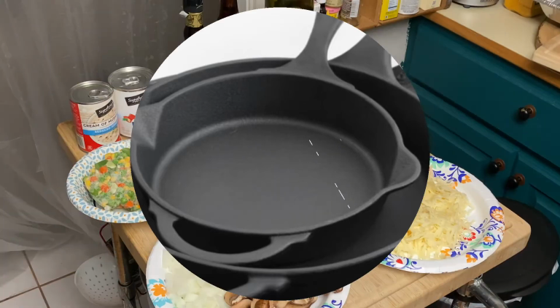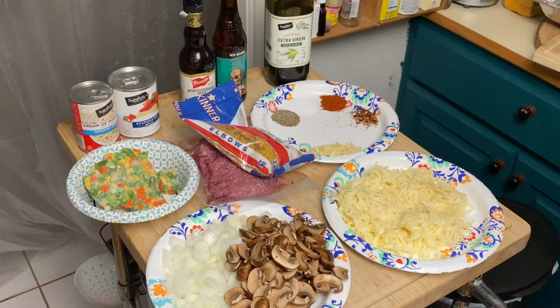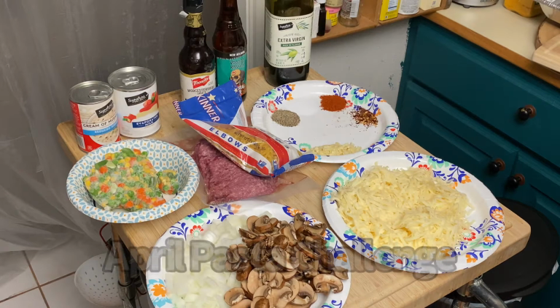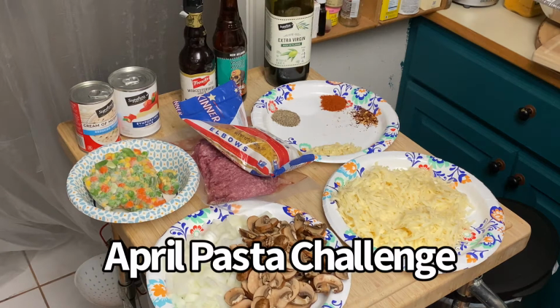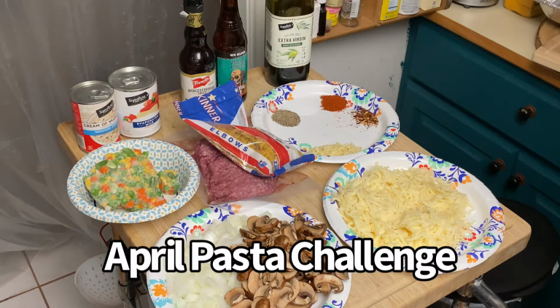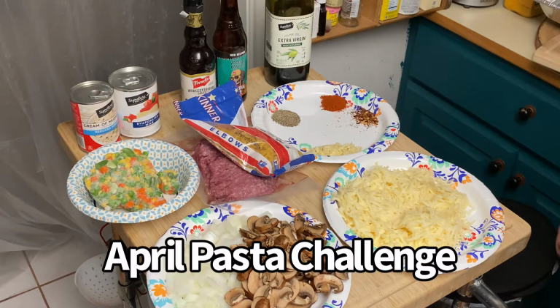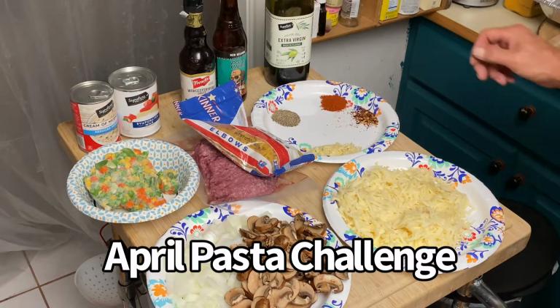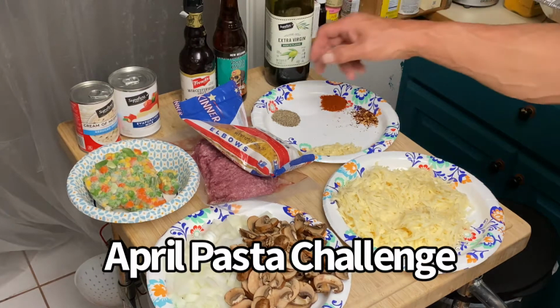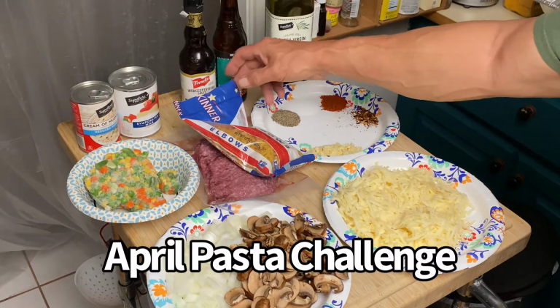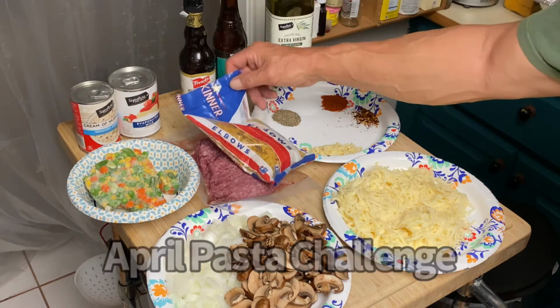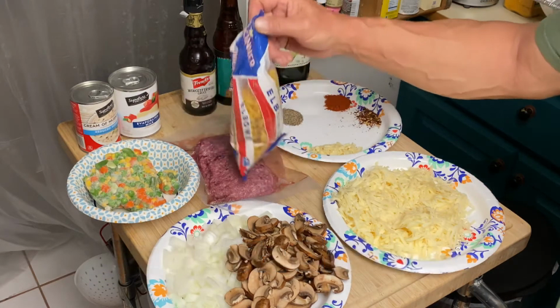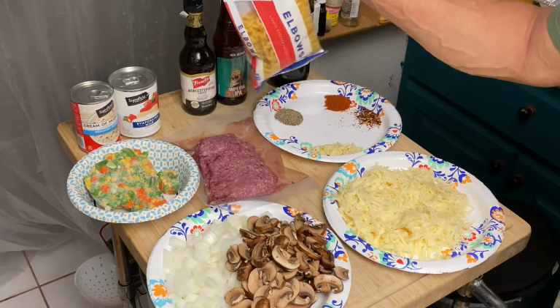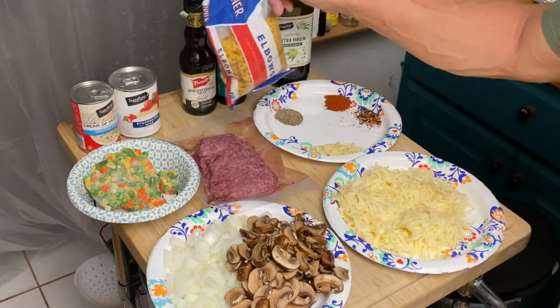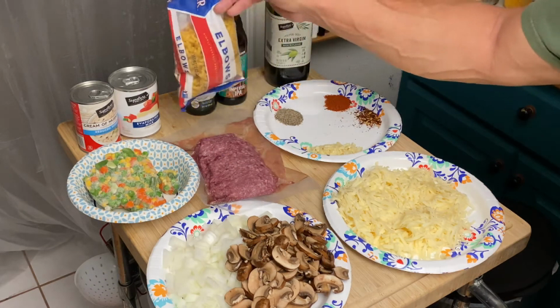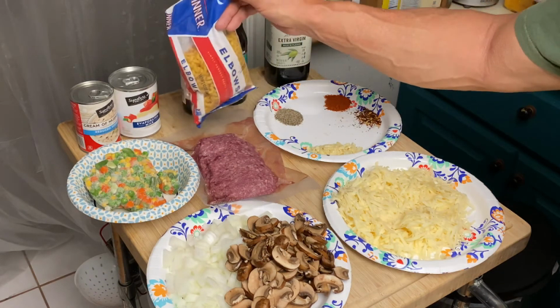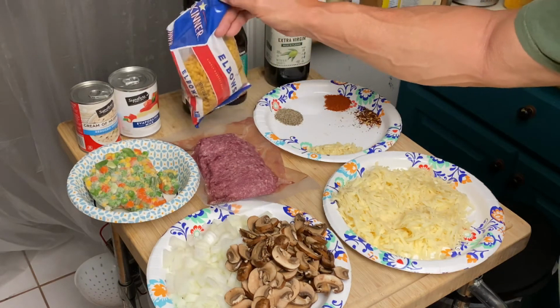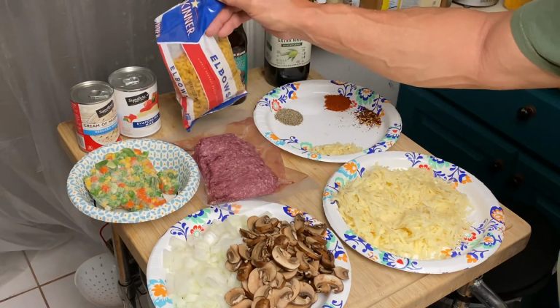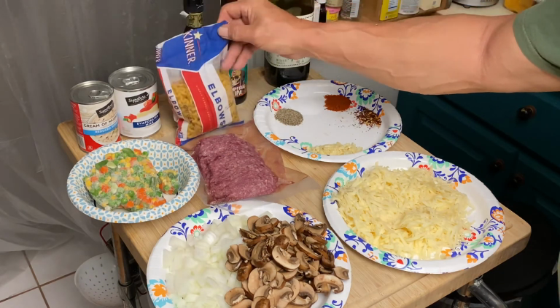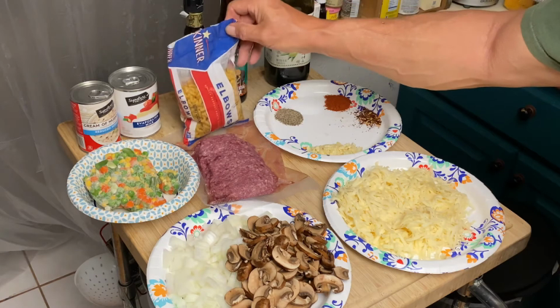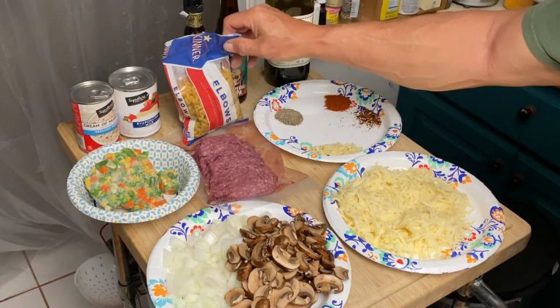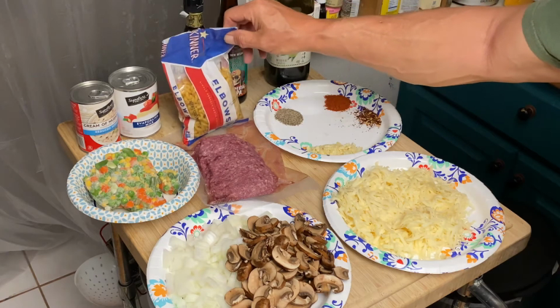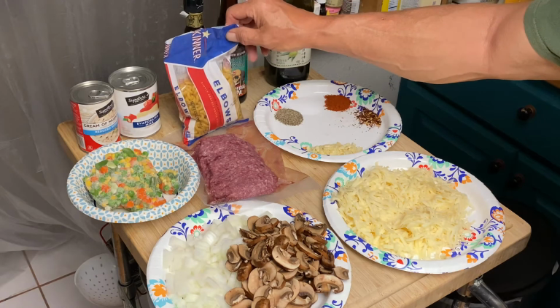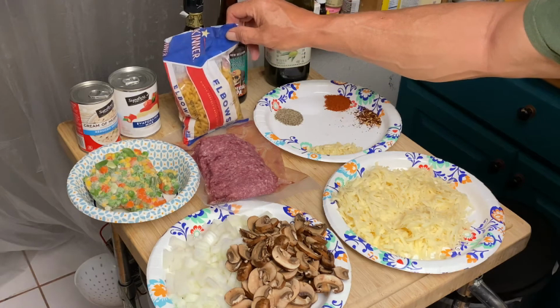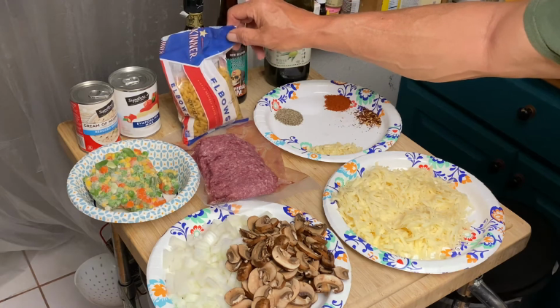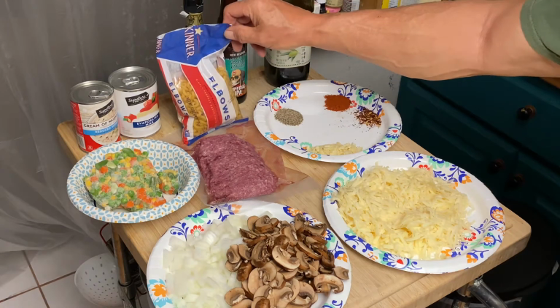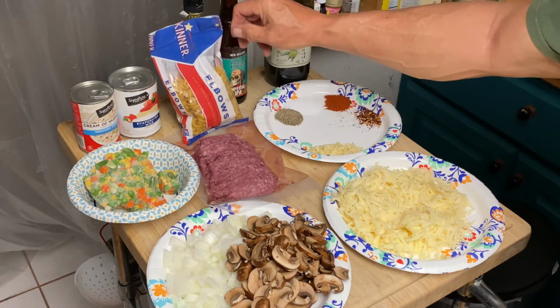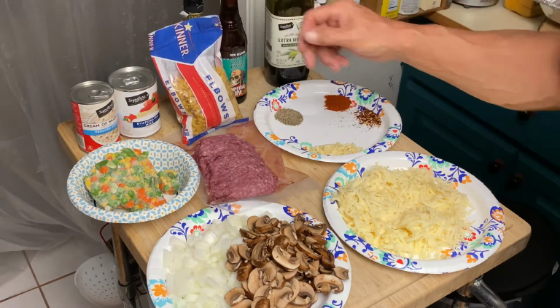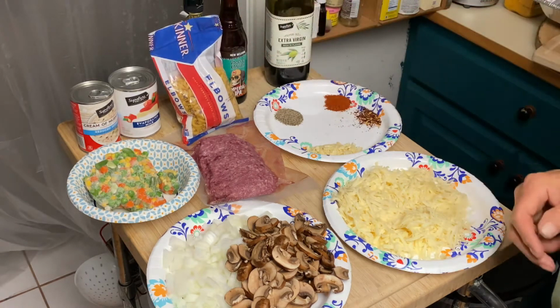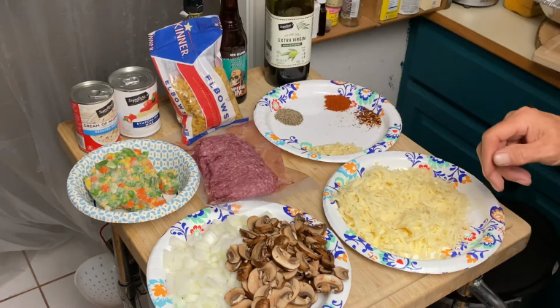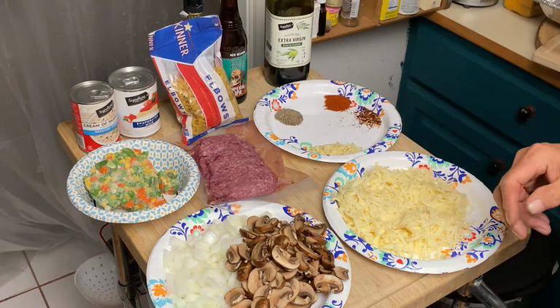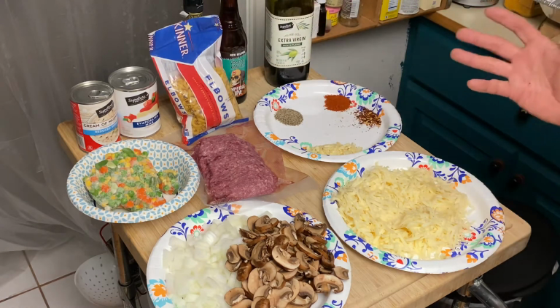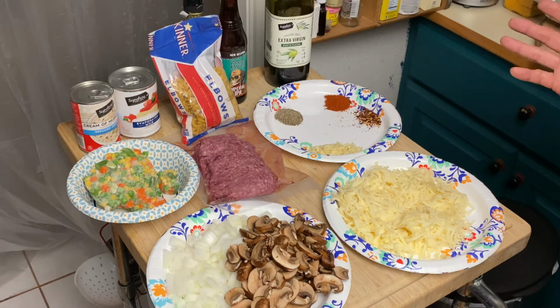Greetings from Texas. It's another cast iron Wednesday, the April pasta challenge. We're gonna make a ground beef, macaroni cheese, and mushroom stew.